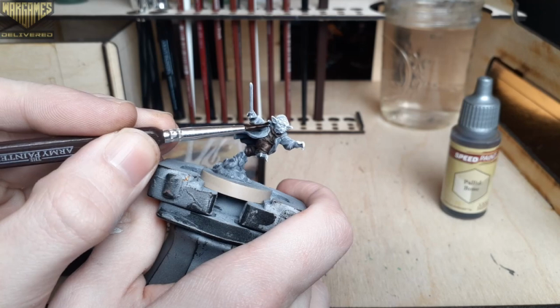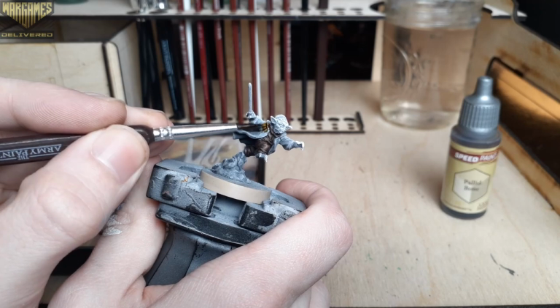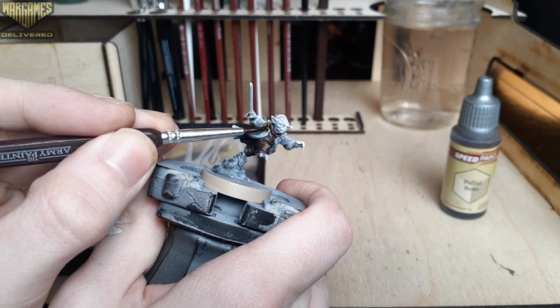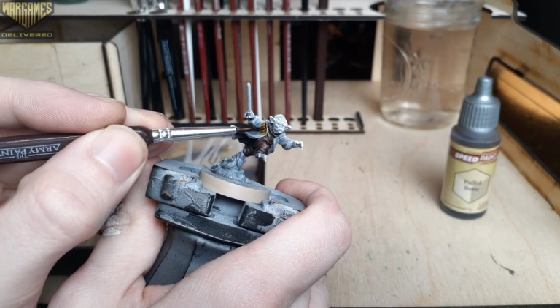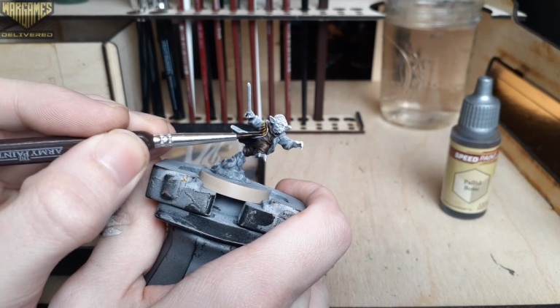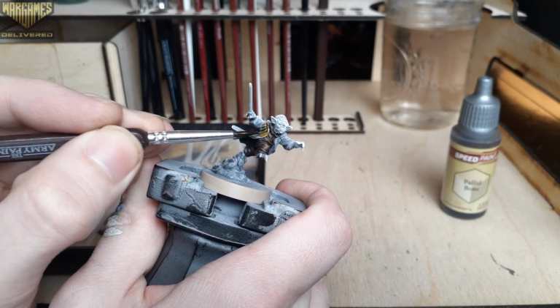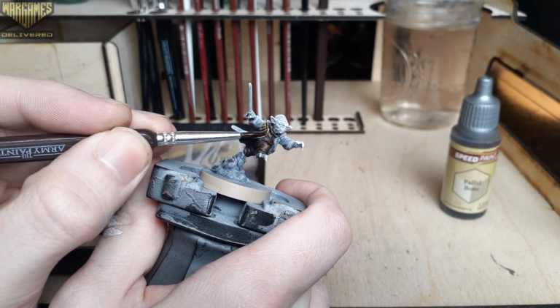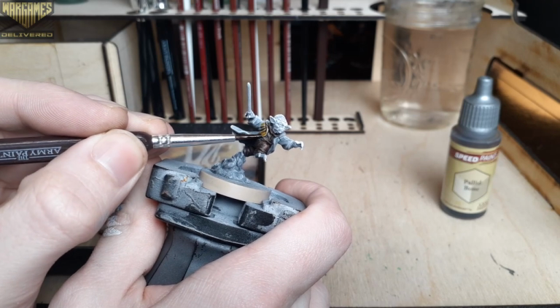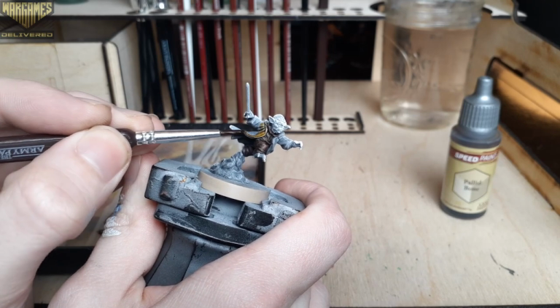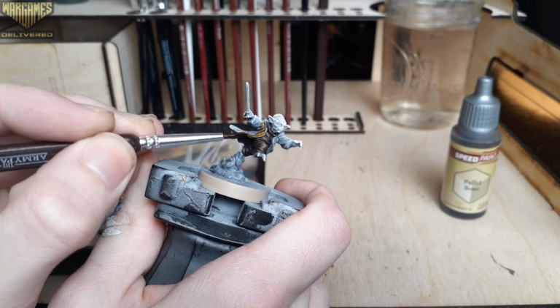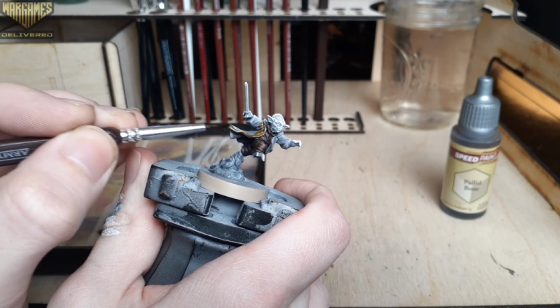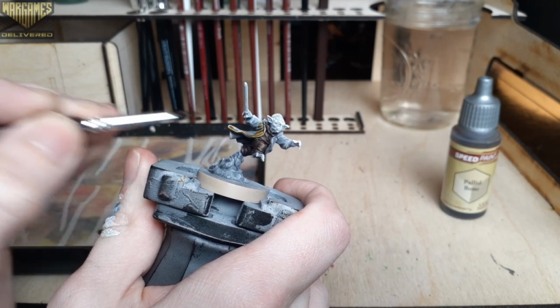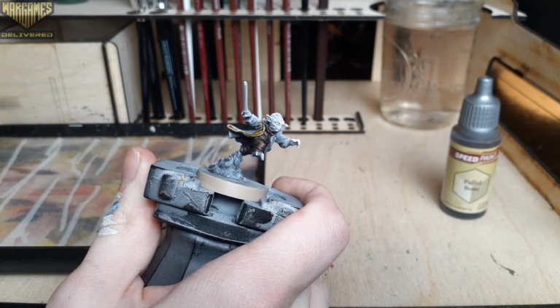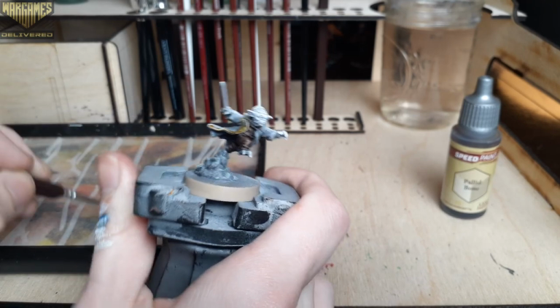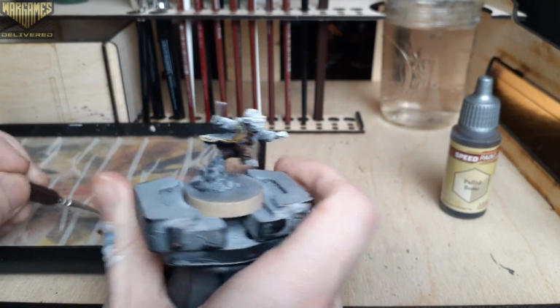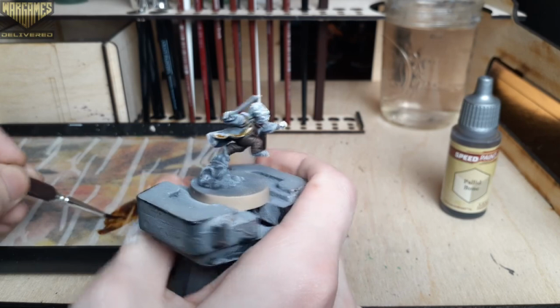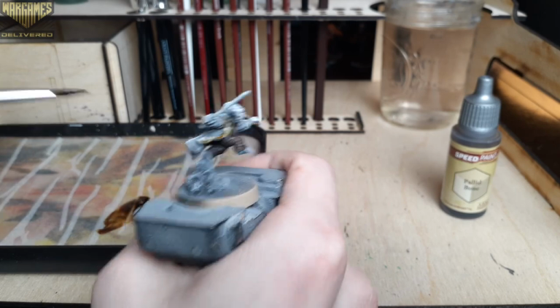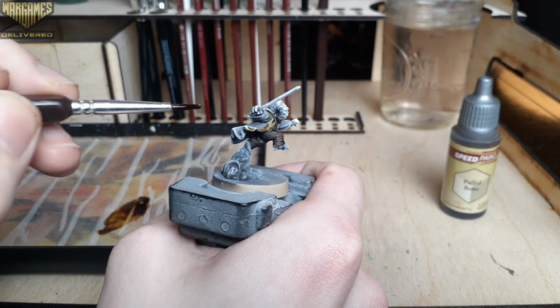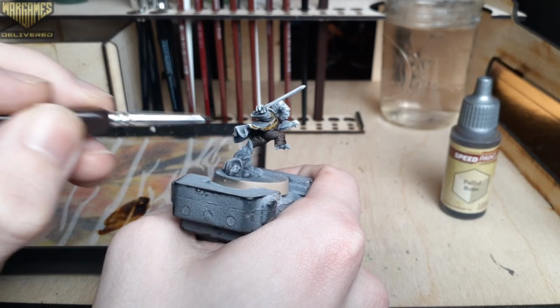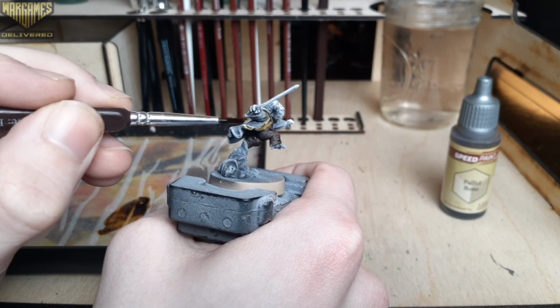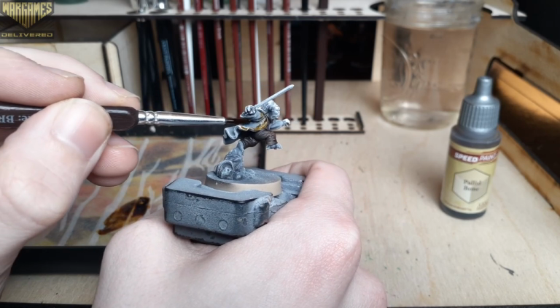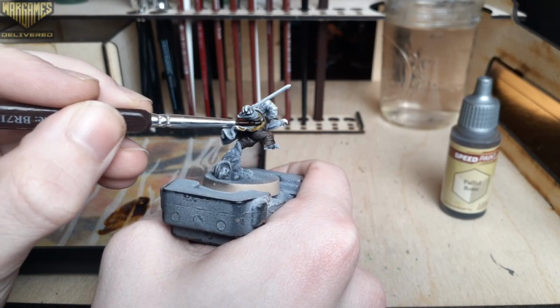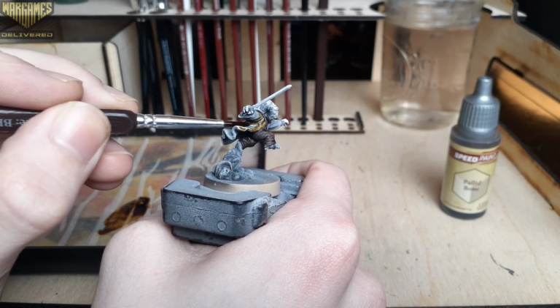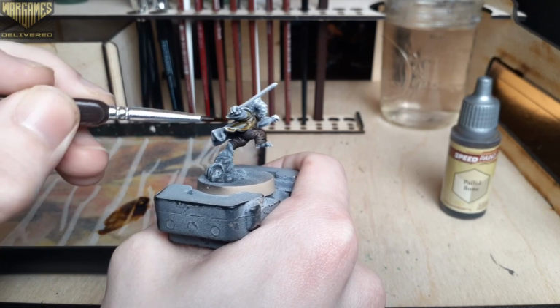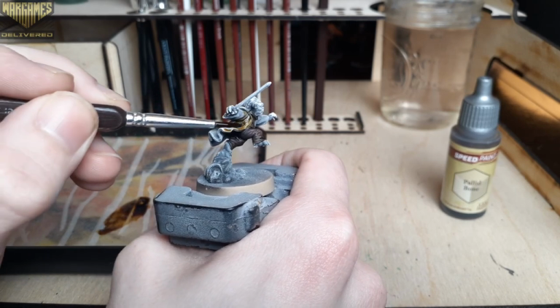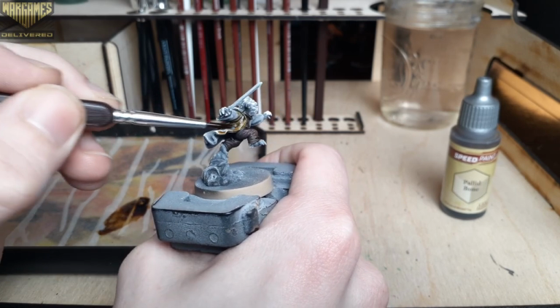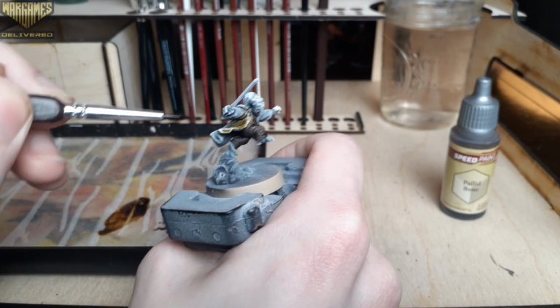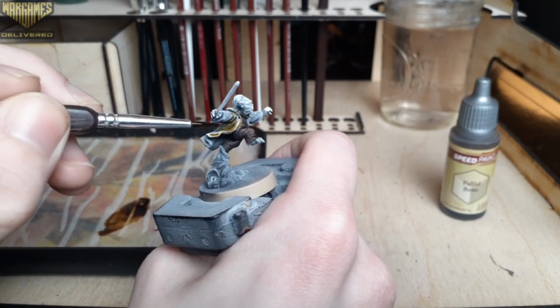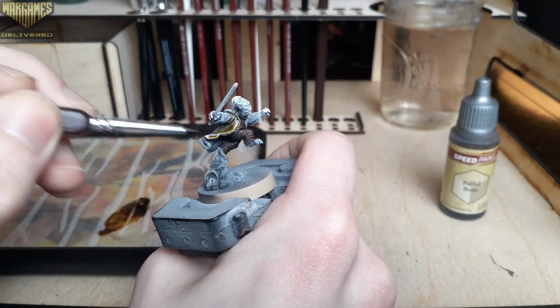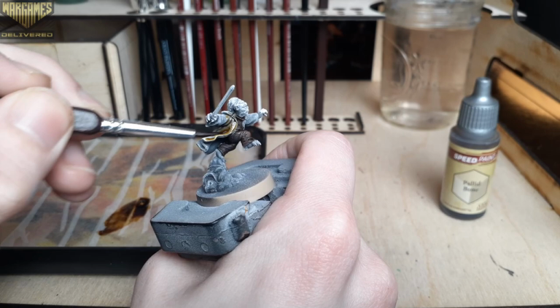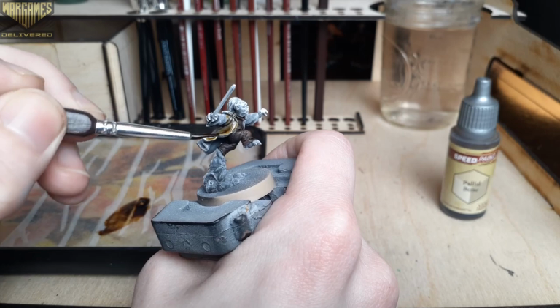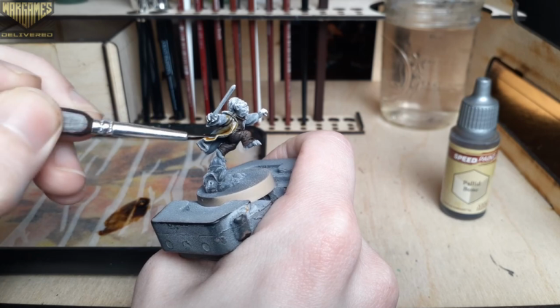Now that the Satchel Brown is dry you can kind of see the gradient the speed paints made over a multi-colored base coat. For those of you that don't enjoy highlighting, this is a great workaround for that step.